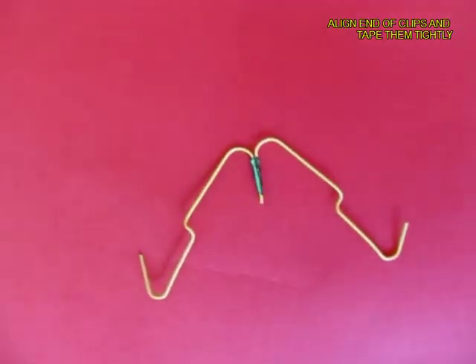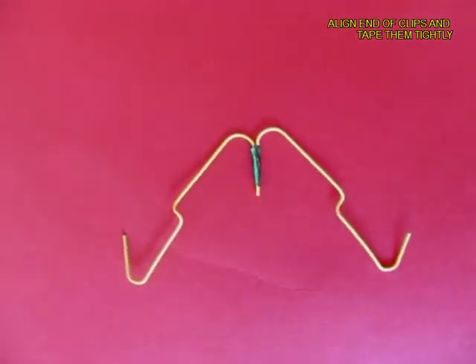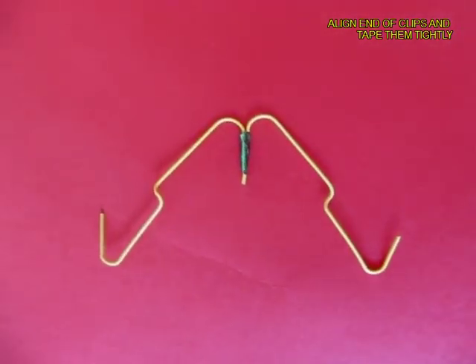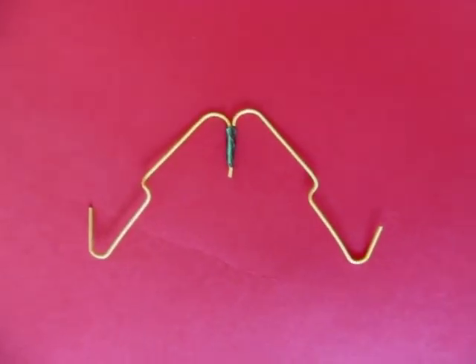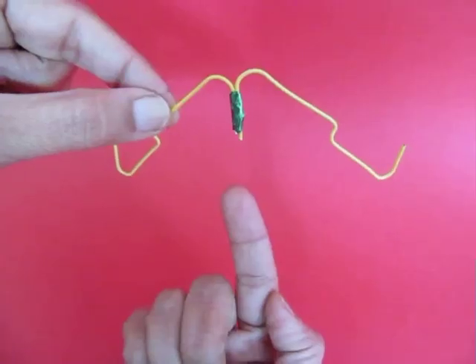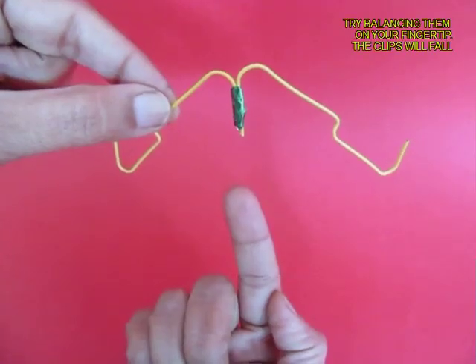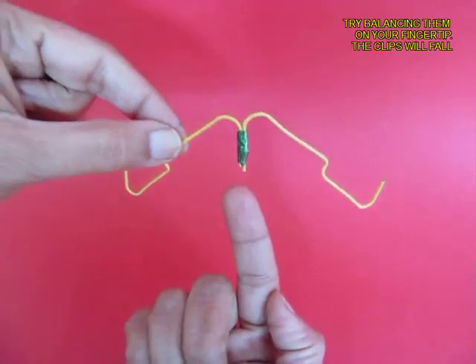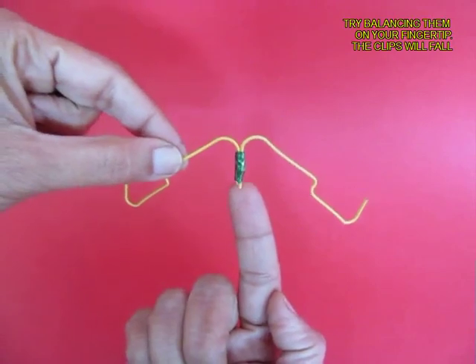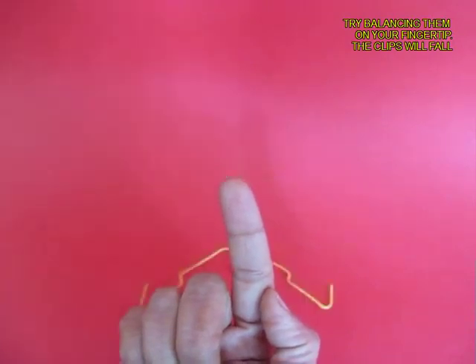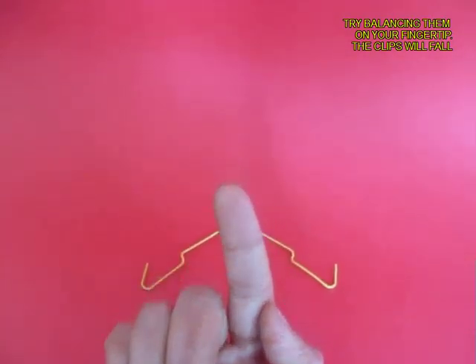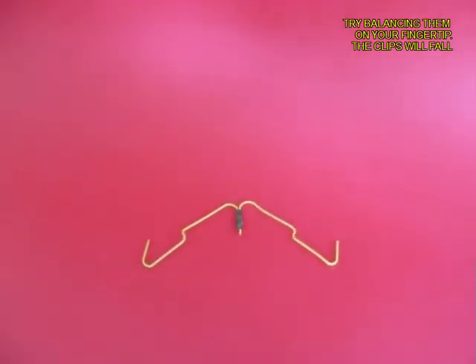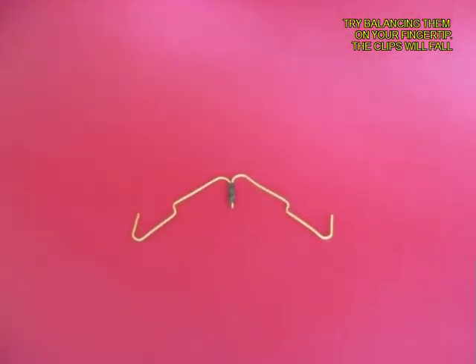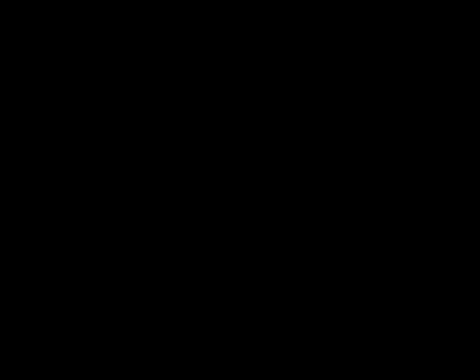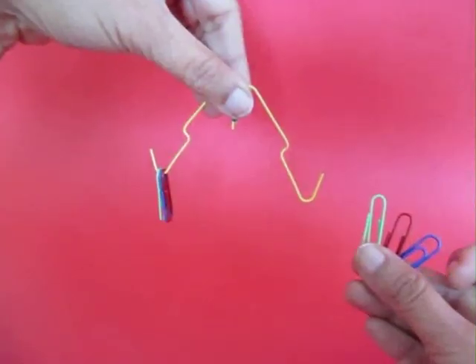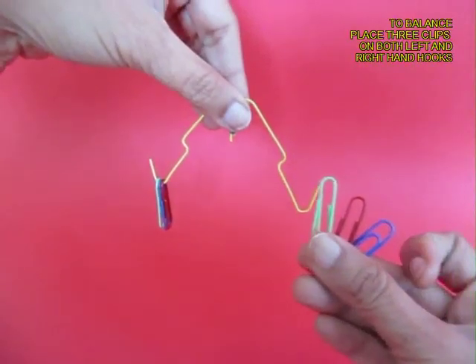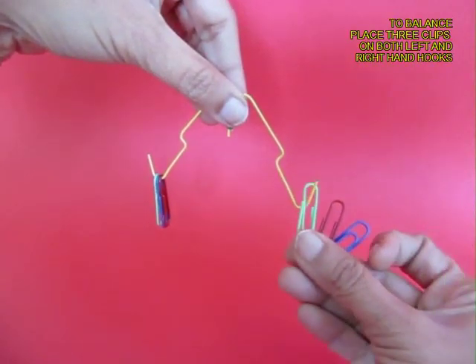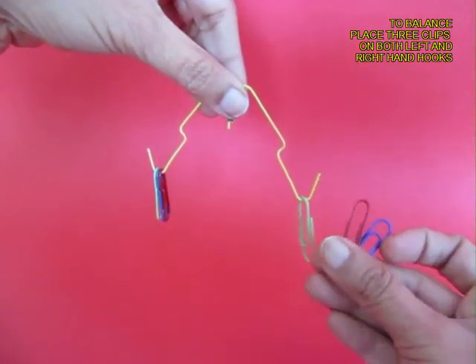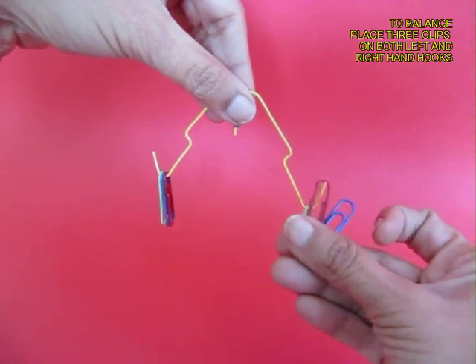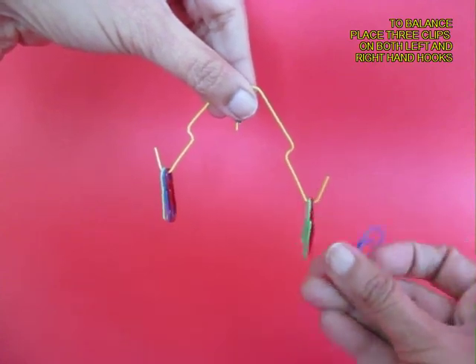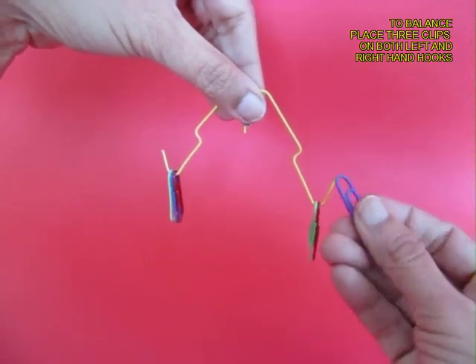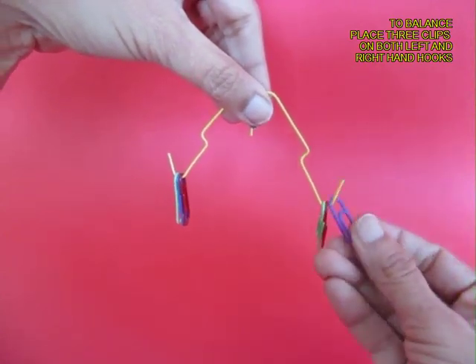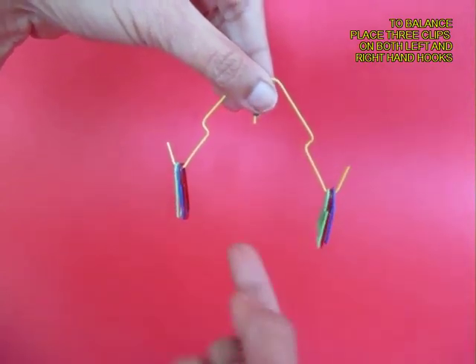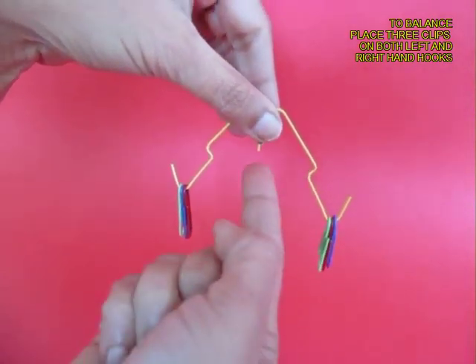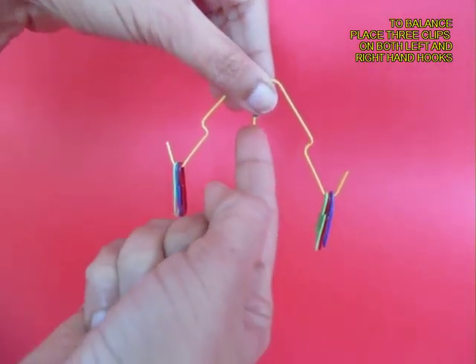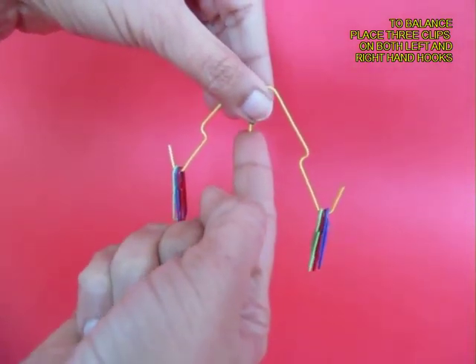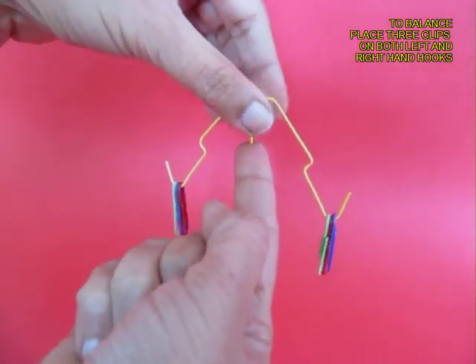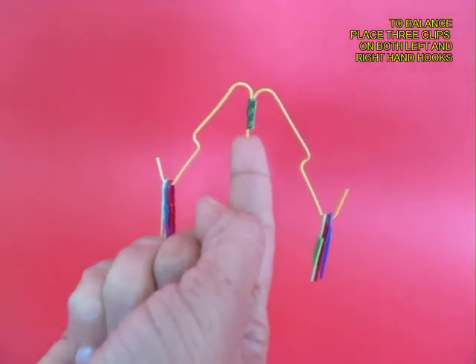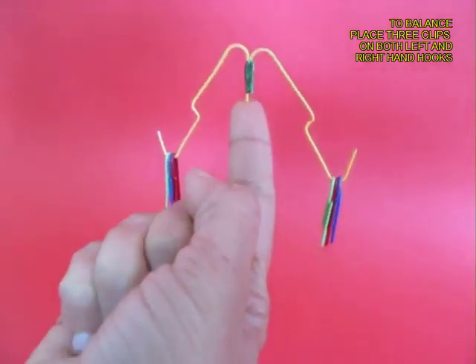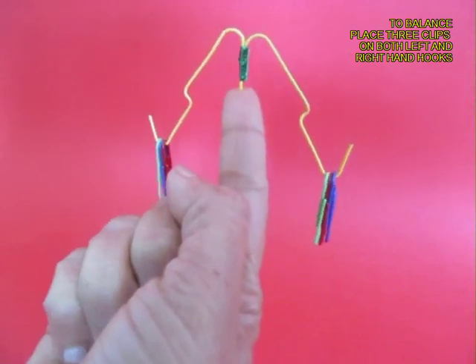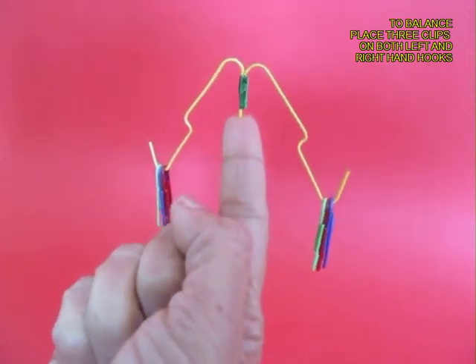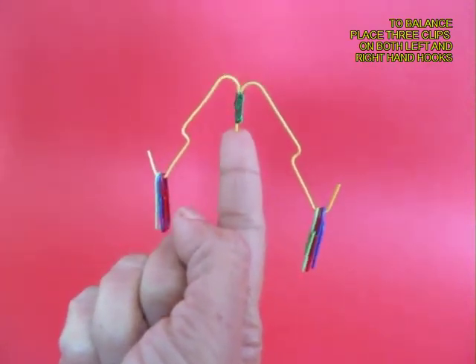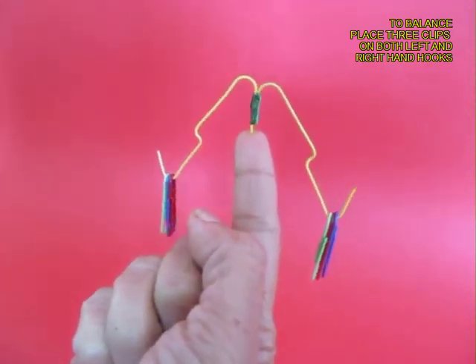Now try to balance the pivot on your fingertip and the clips will fall. The next thing you do is place three paper clips on the hooks both to the left and right, and now you can balance this very easily.